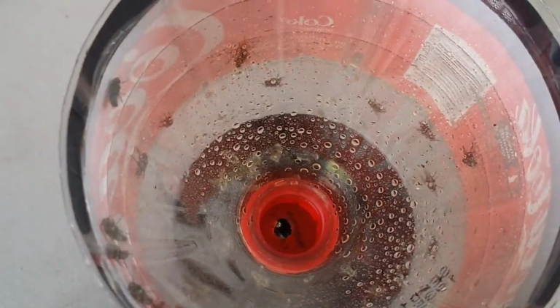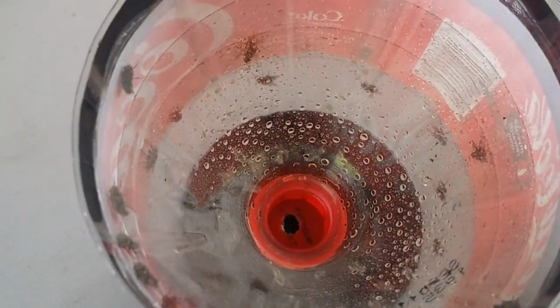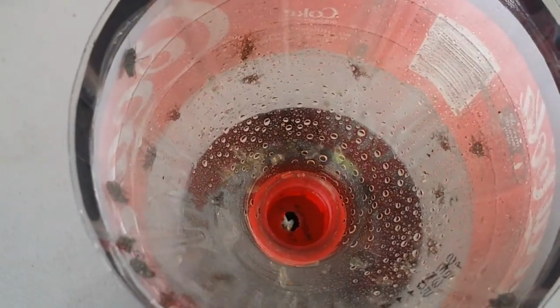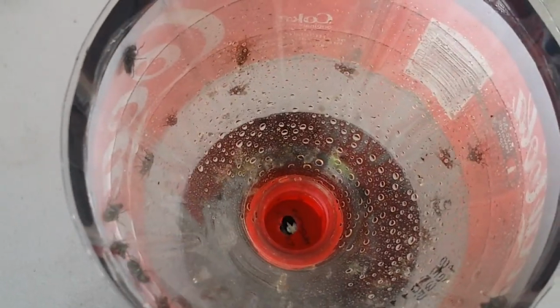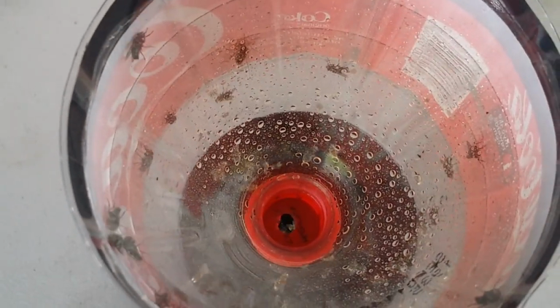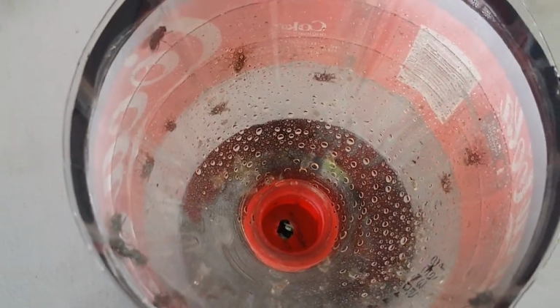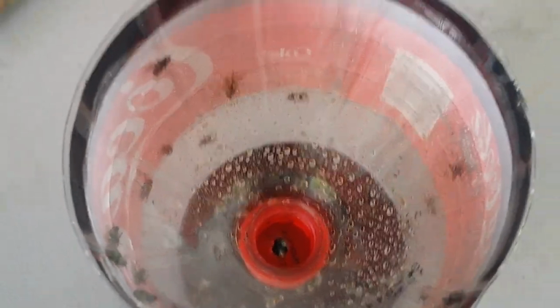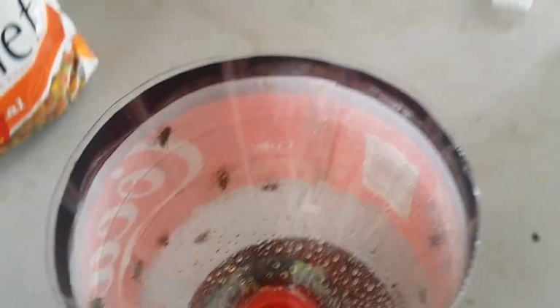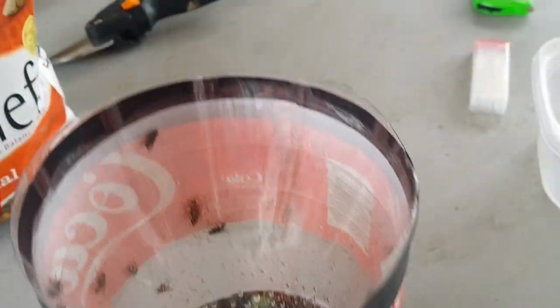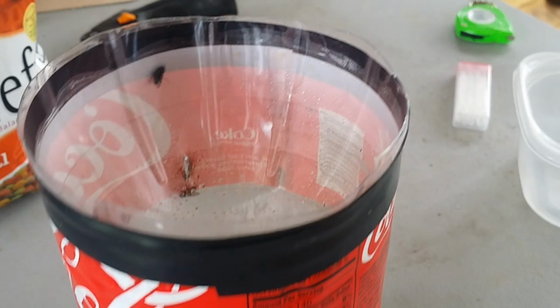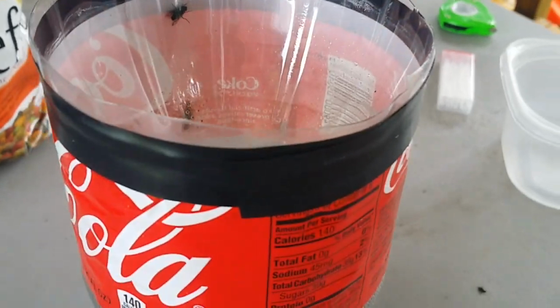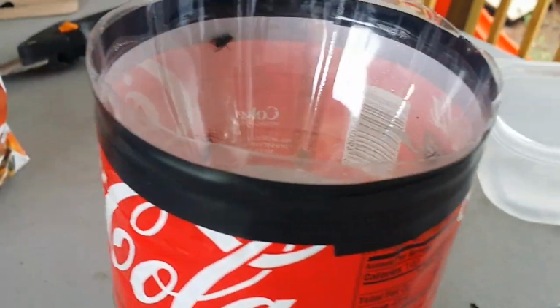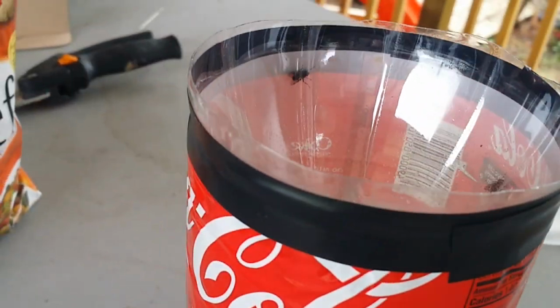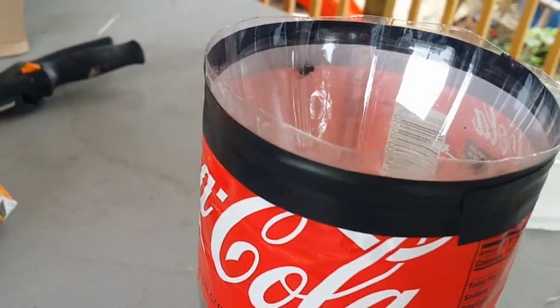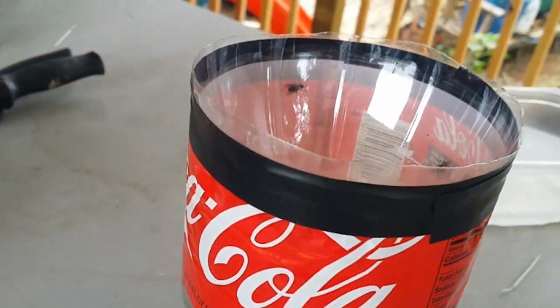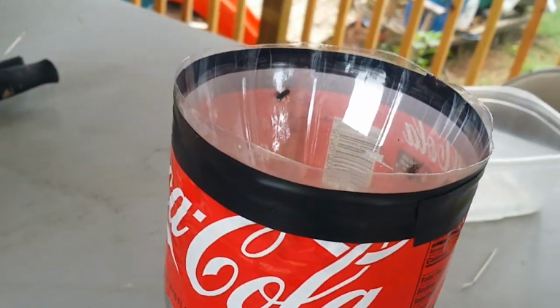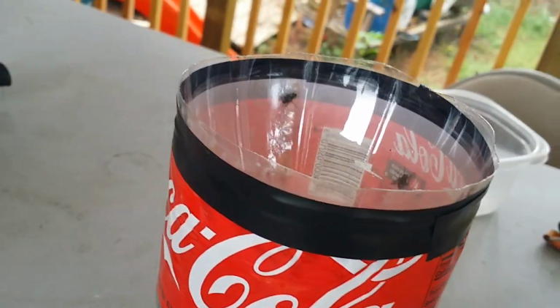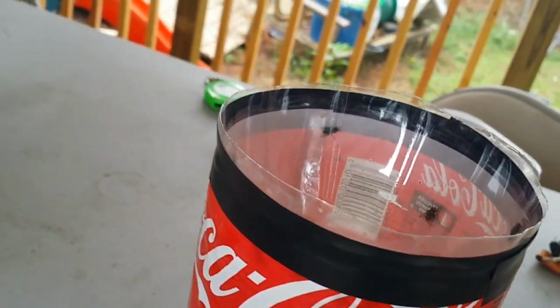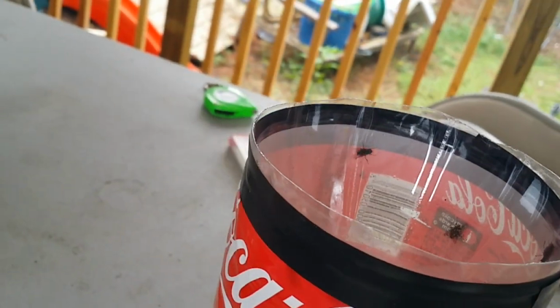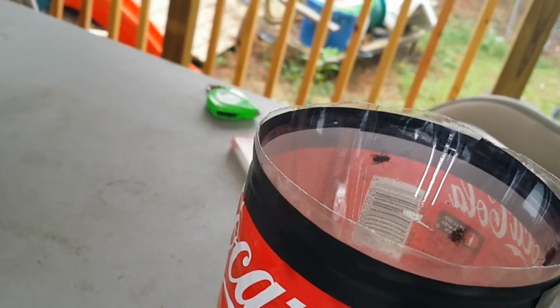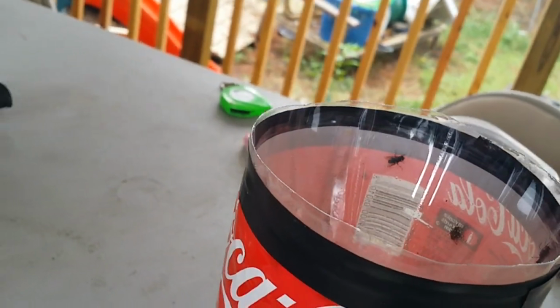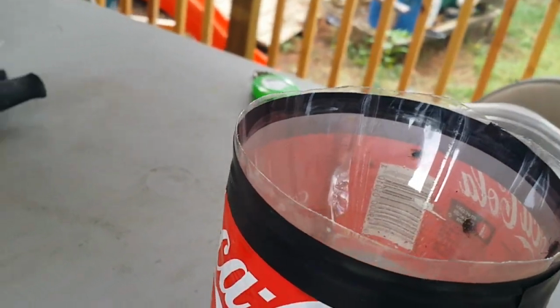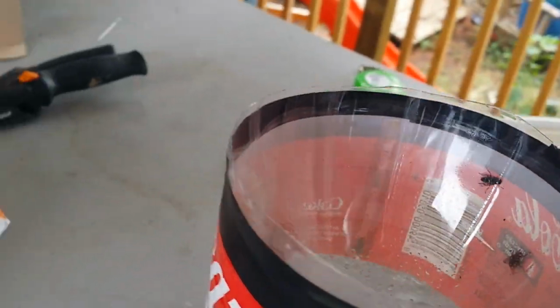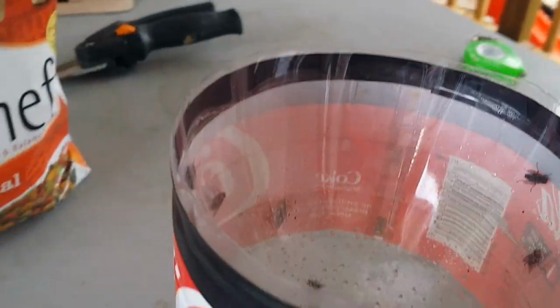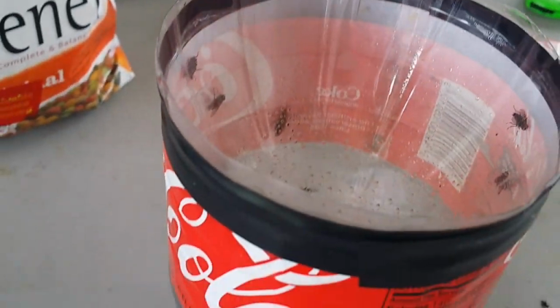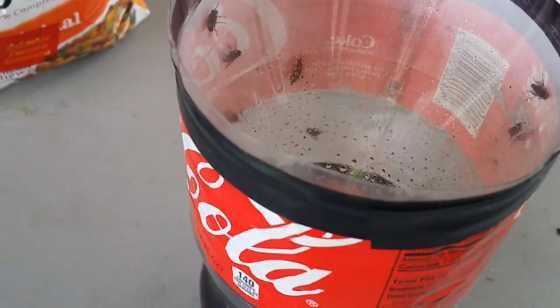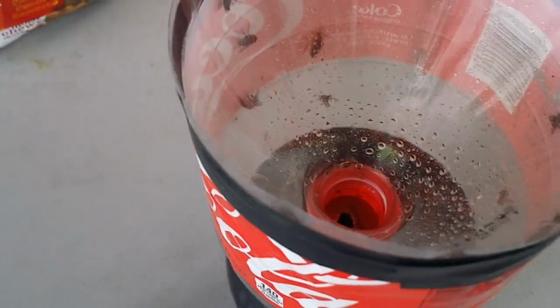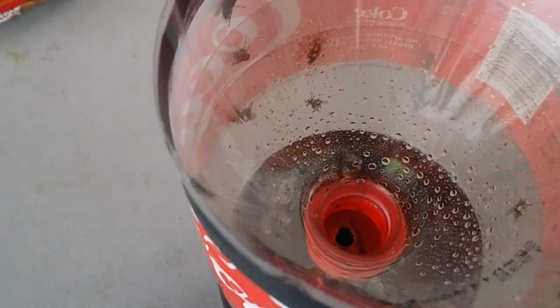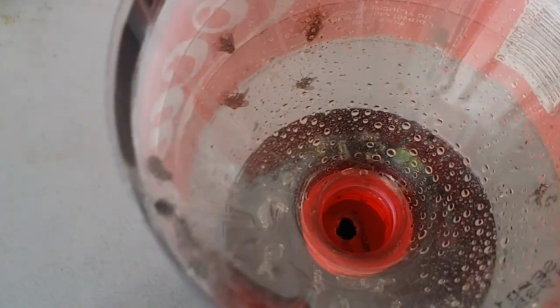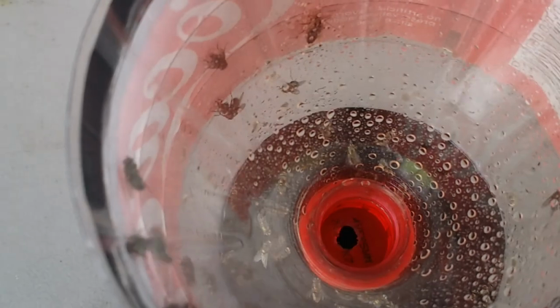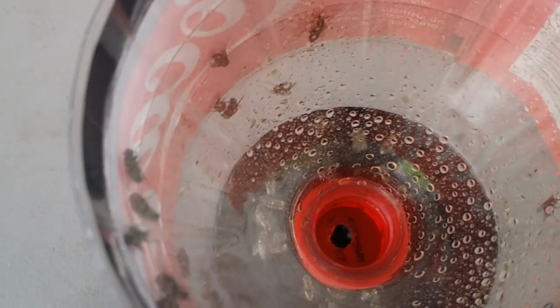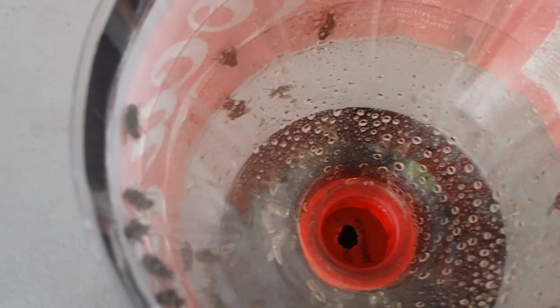I drill a little hole and then just tape them so they can secure the lid. And basically when a fly goes in,